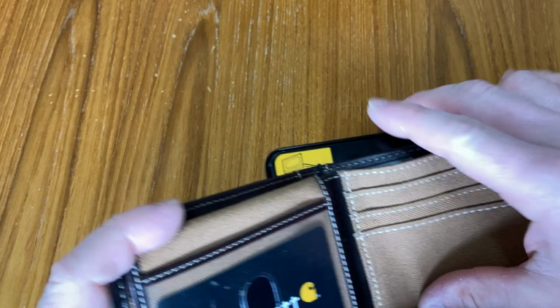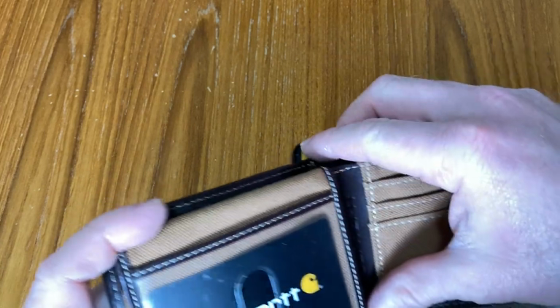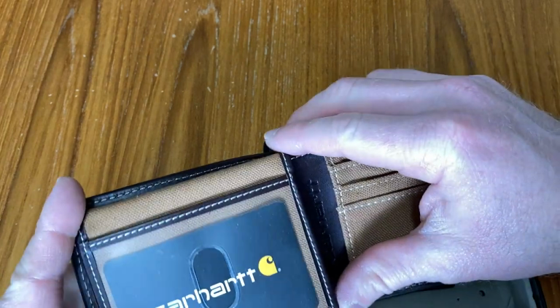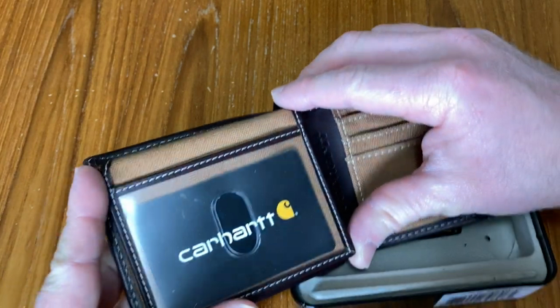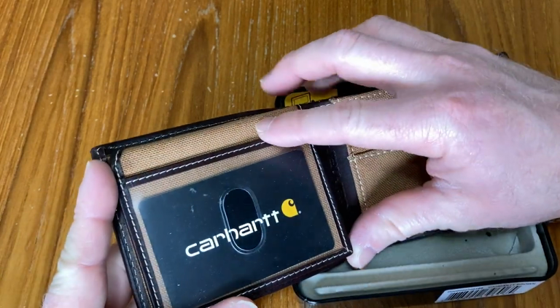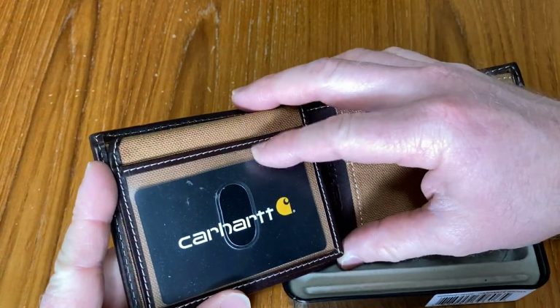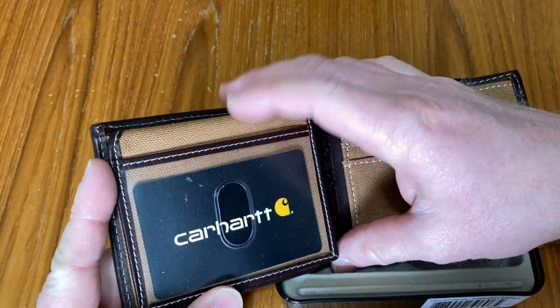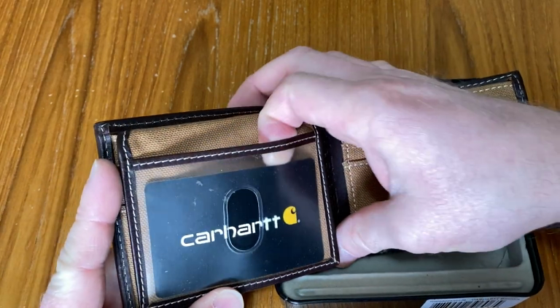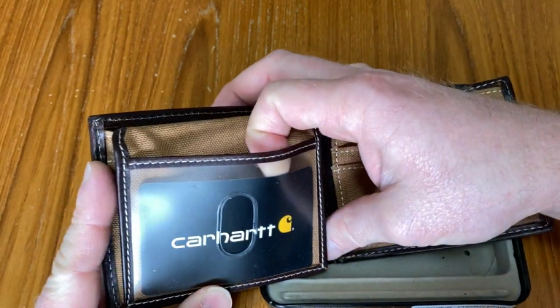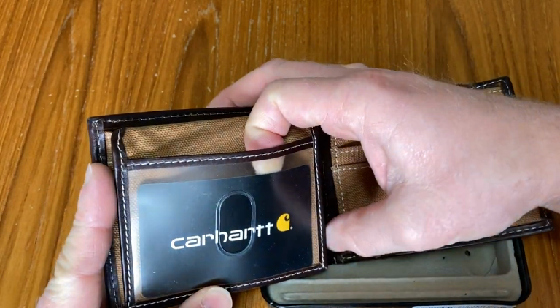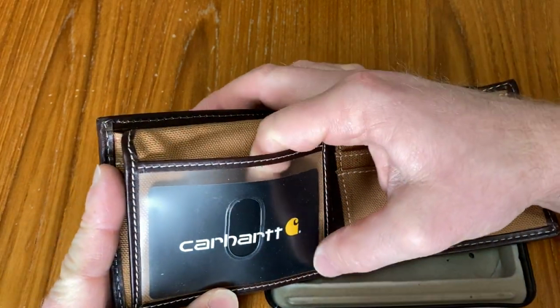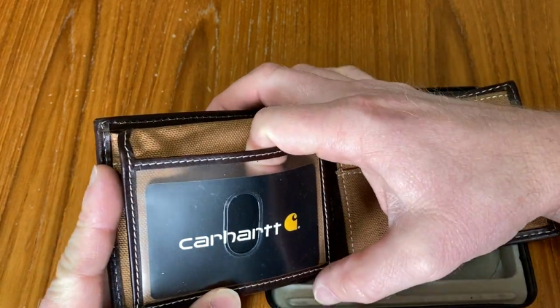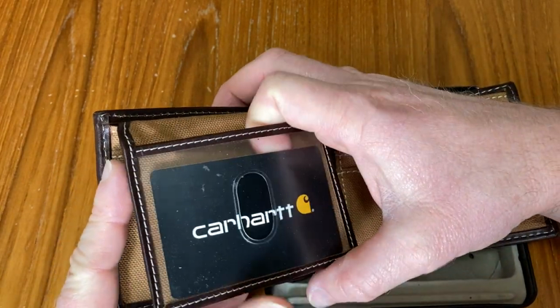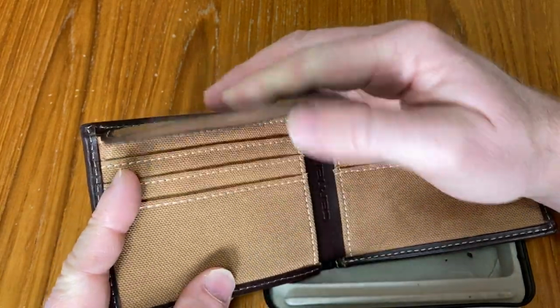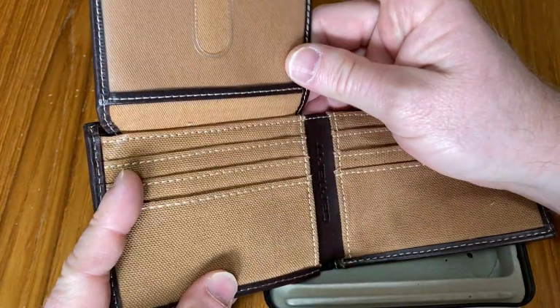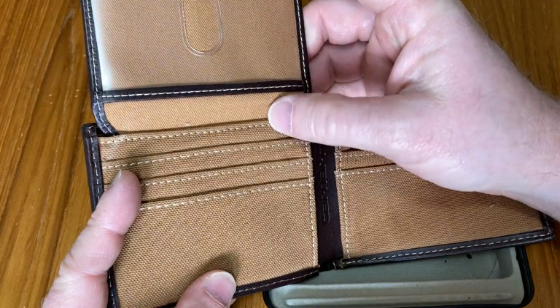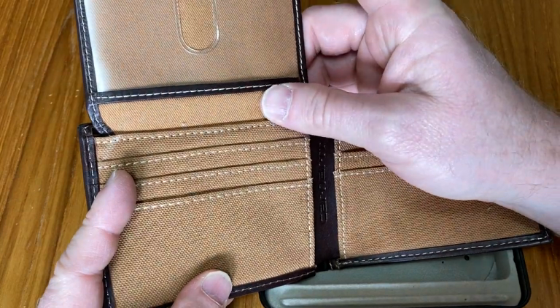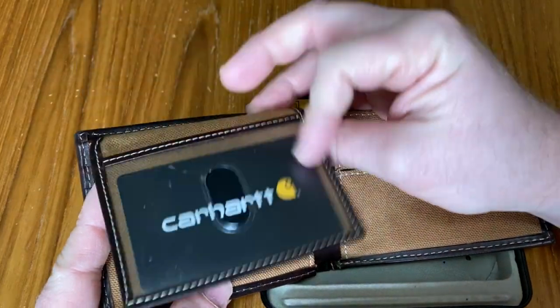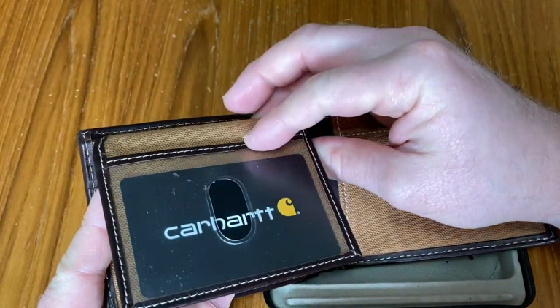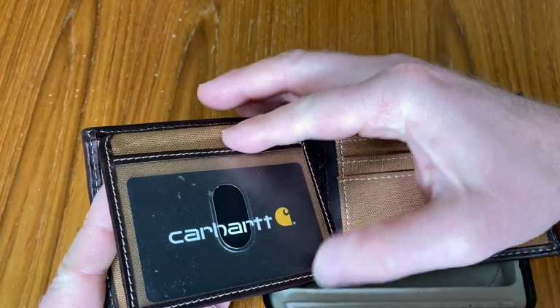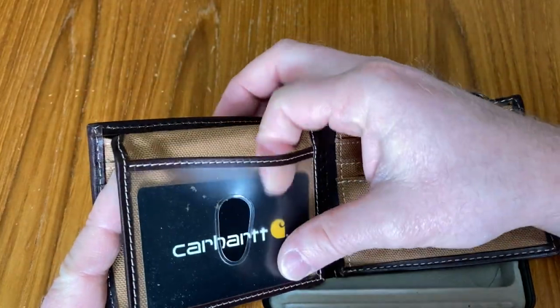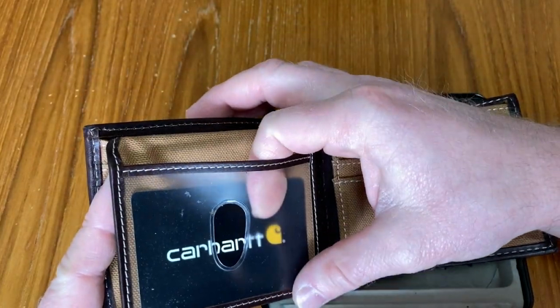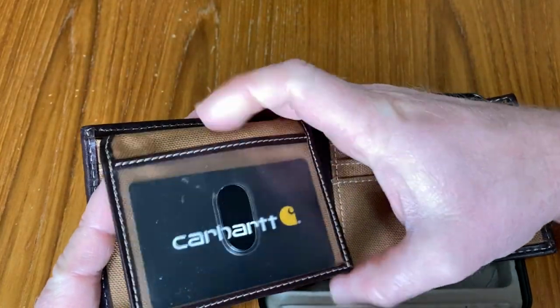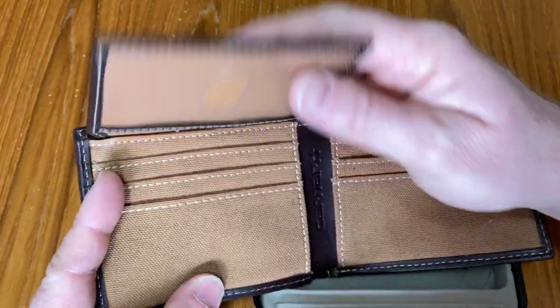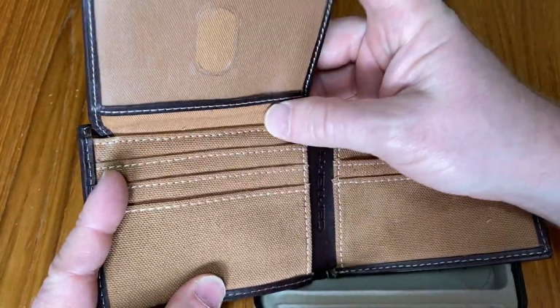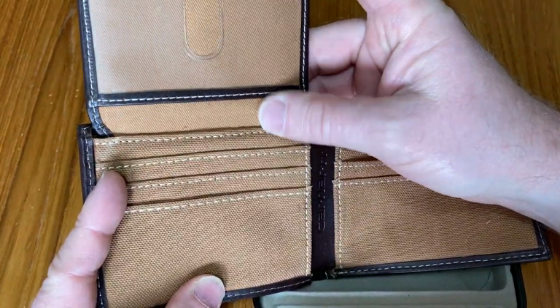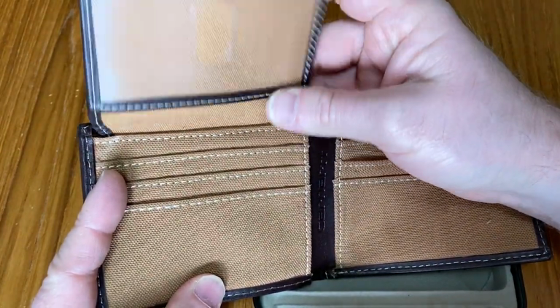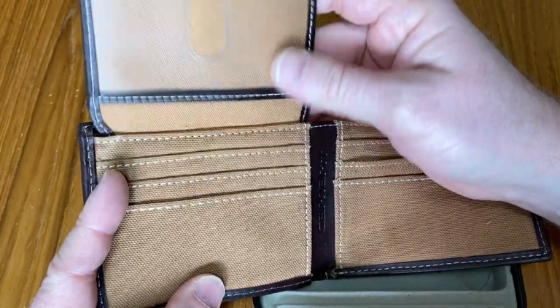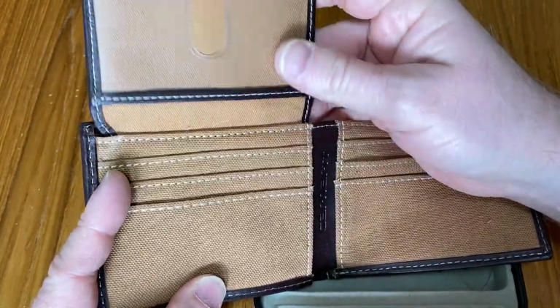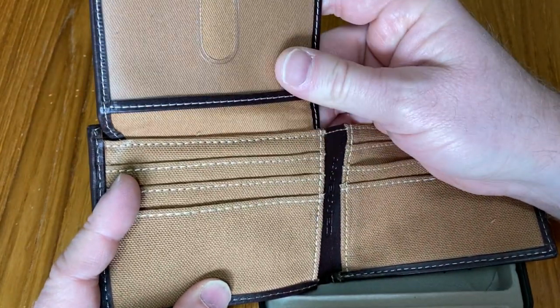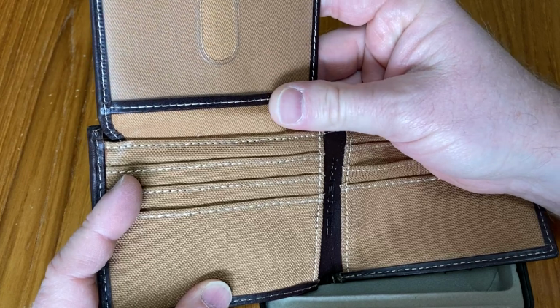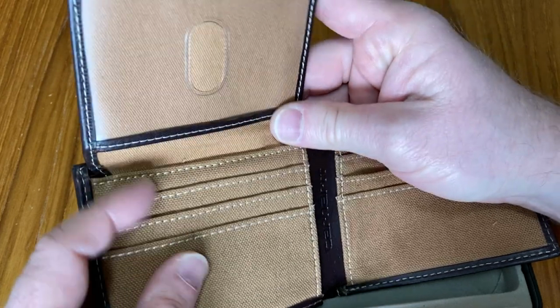Here's where you can put your driver's license — you can put that in there or your ID. Or you can put it here. So you have two choices: you can put something here or you can put something here.